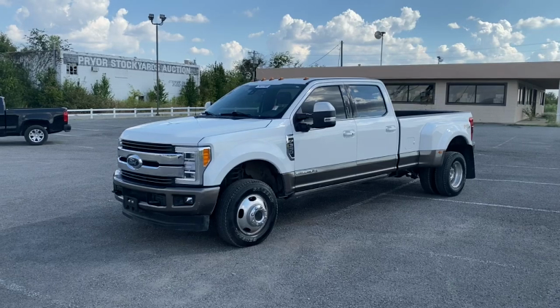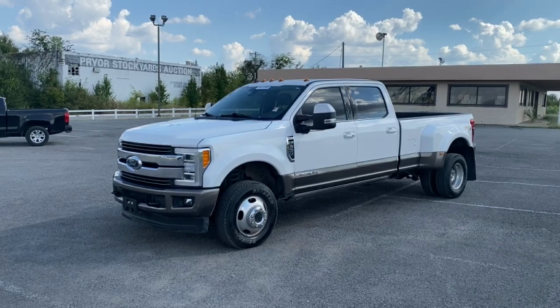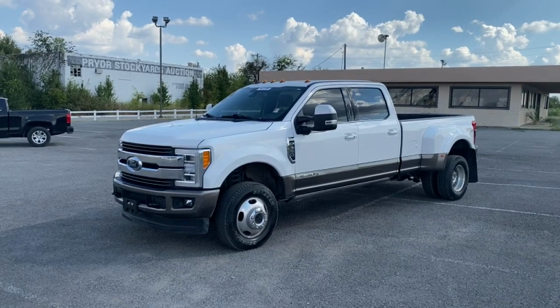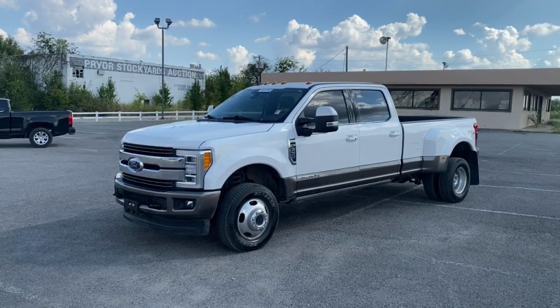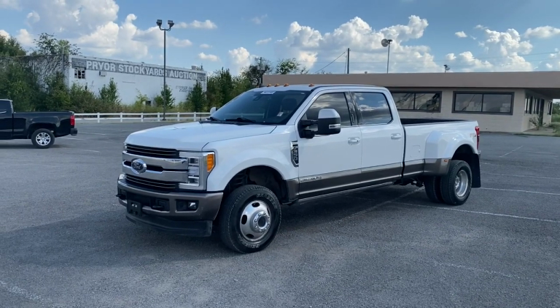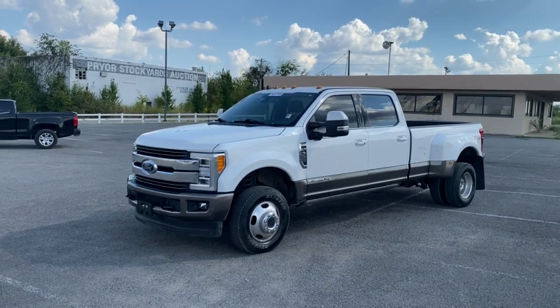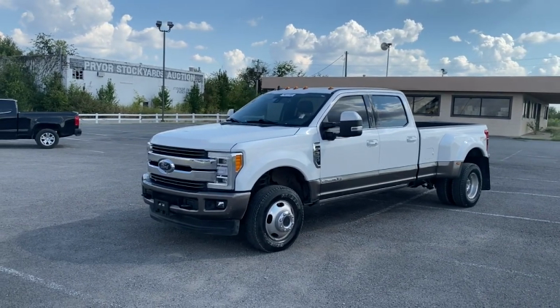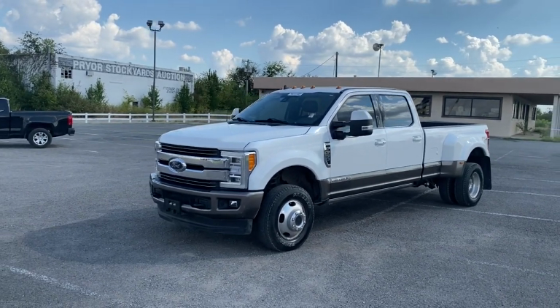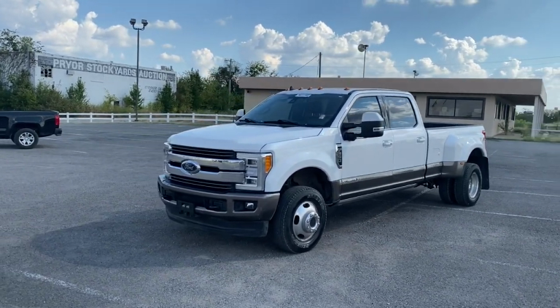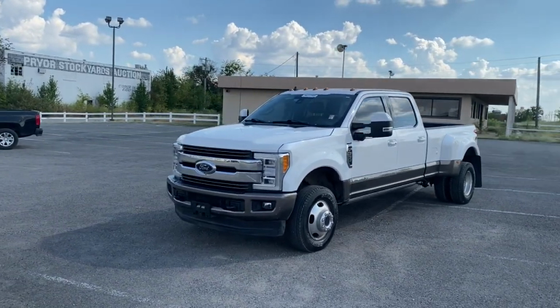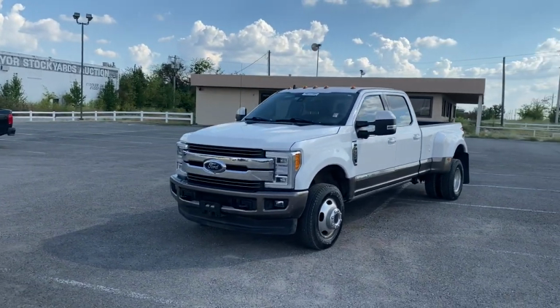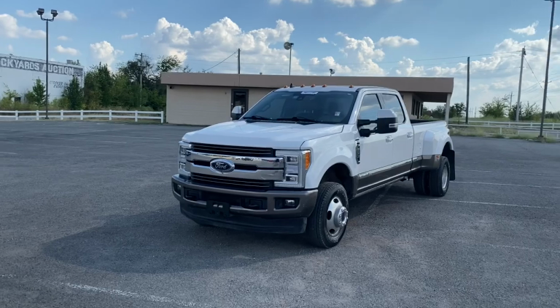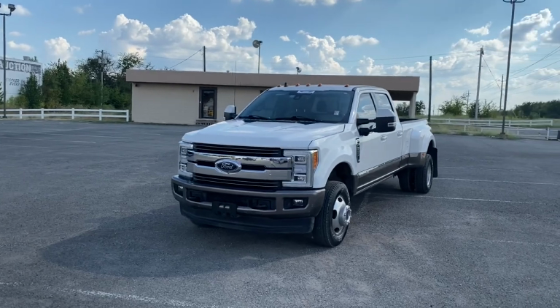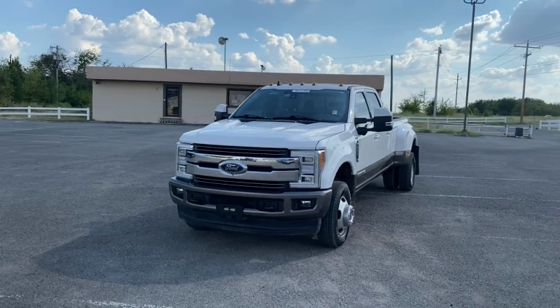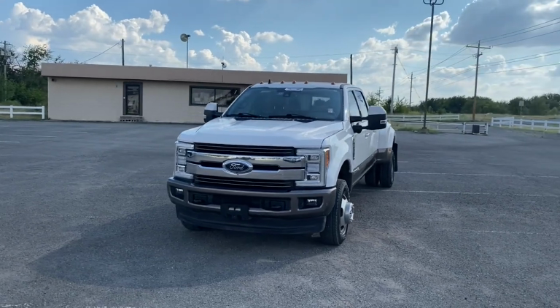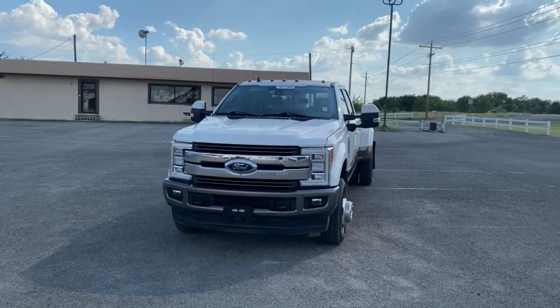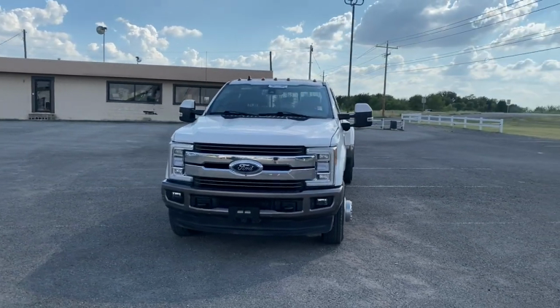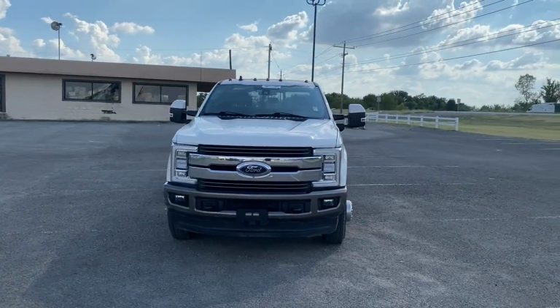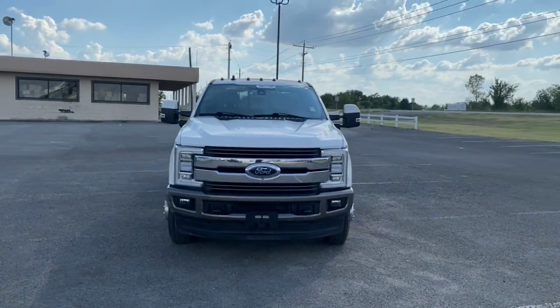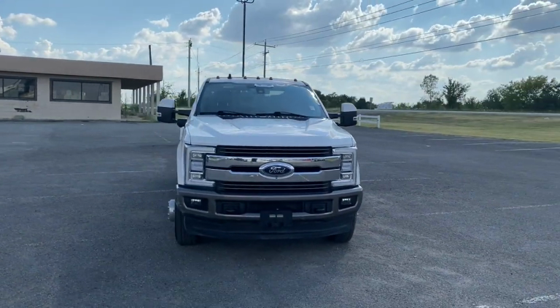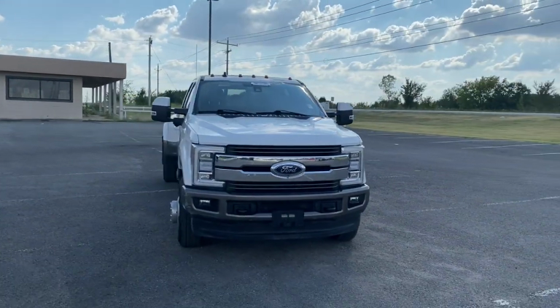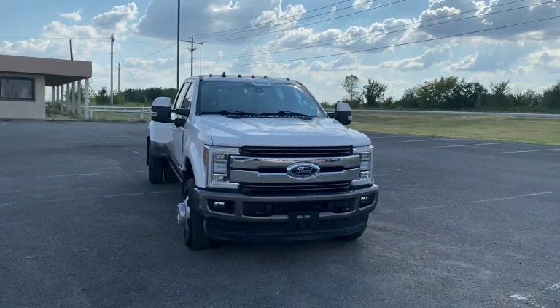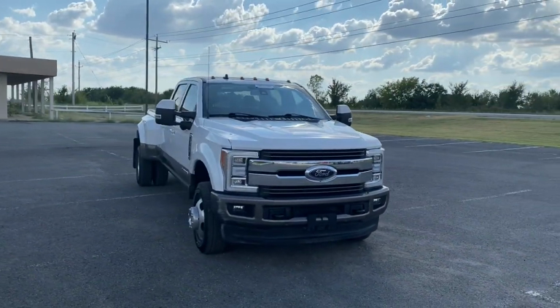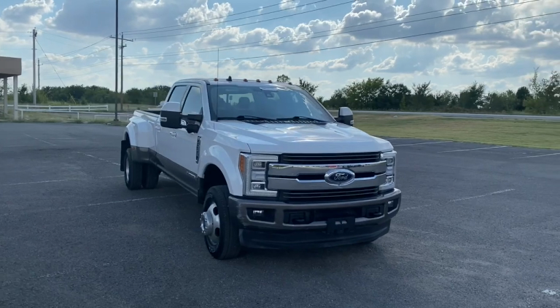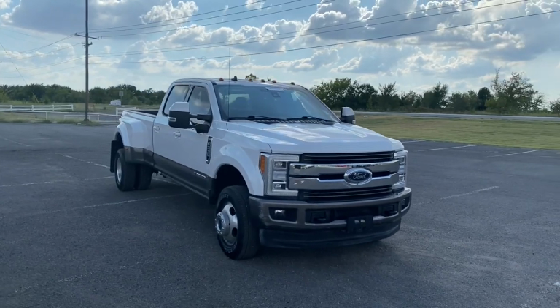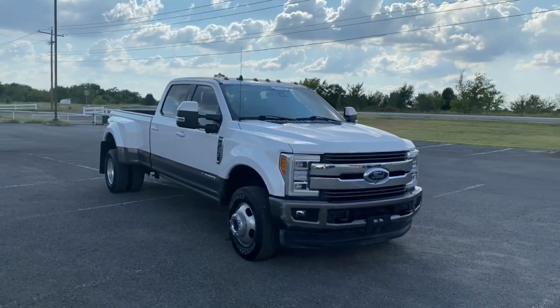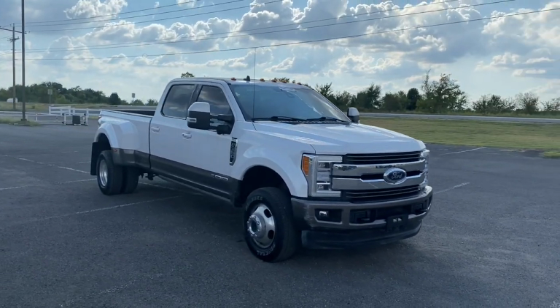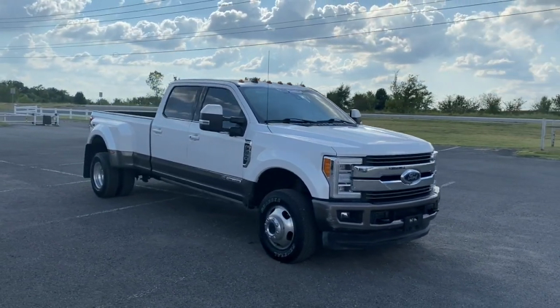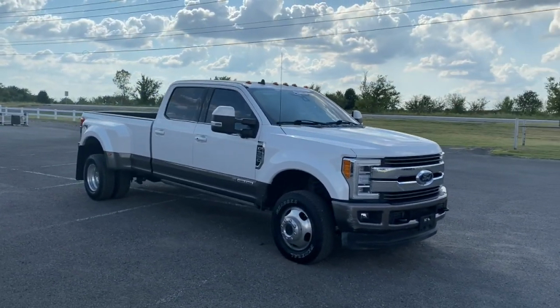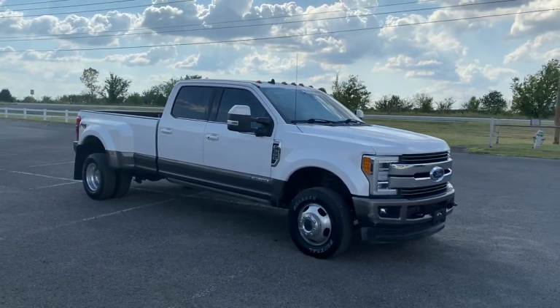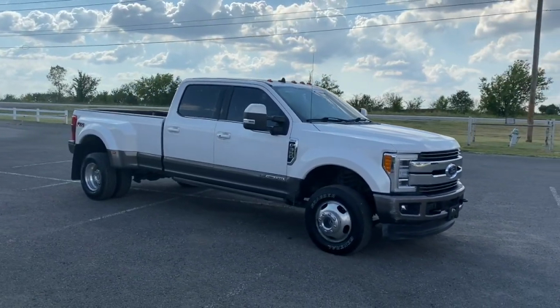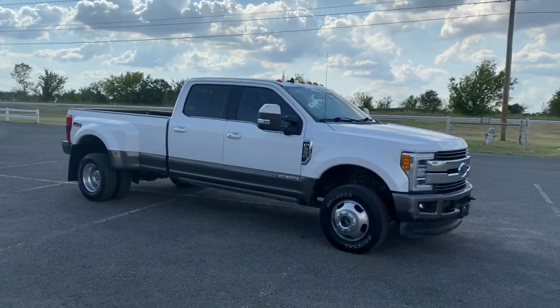You will be amazed by this 2019 Ford Super Duty. This vehicle is an outstanding buy with fewer than 100,000 miles on the odometer. Take on the toughest jobs with confidence in this fully capable Super Duty.